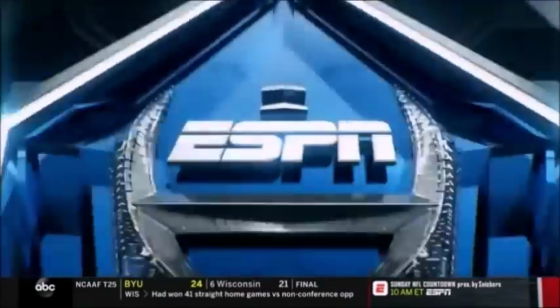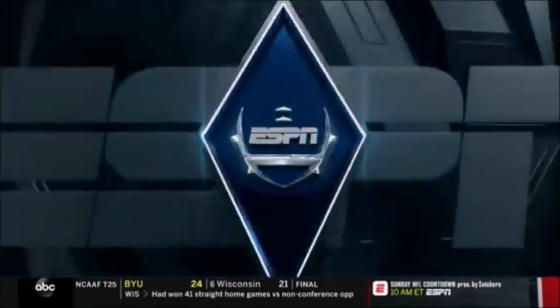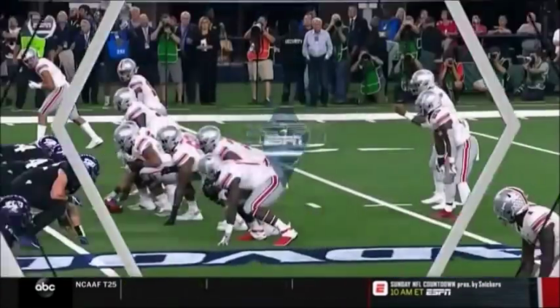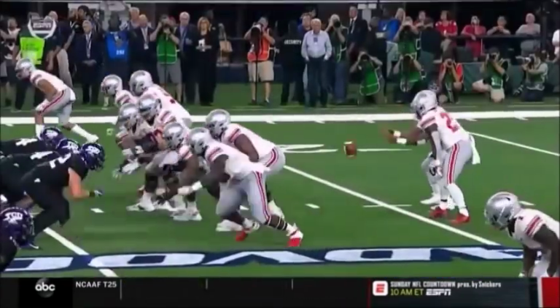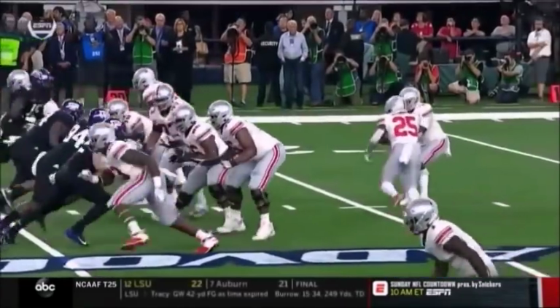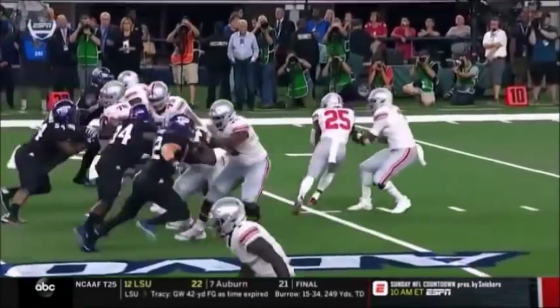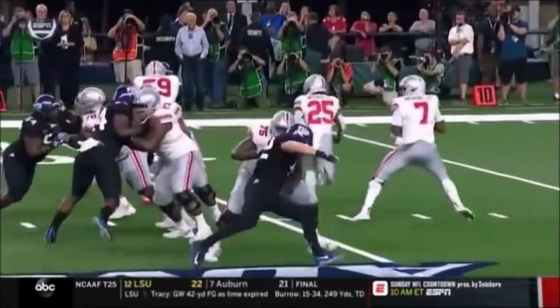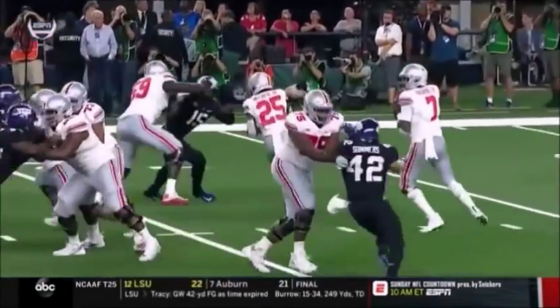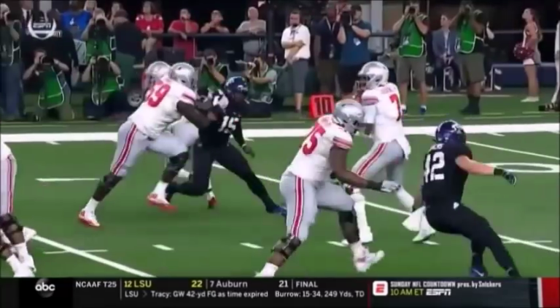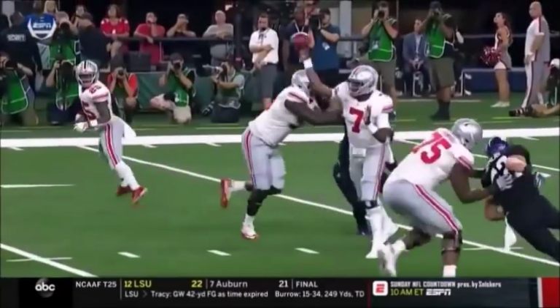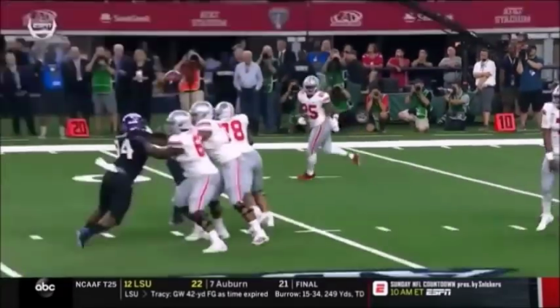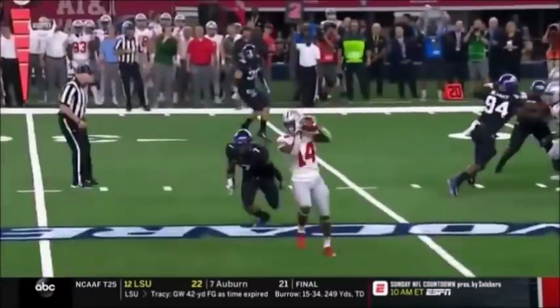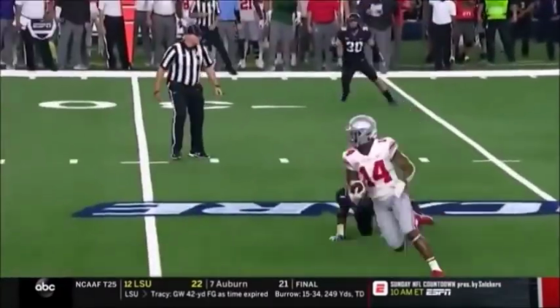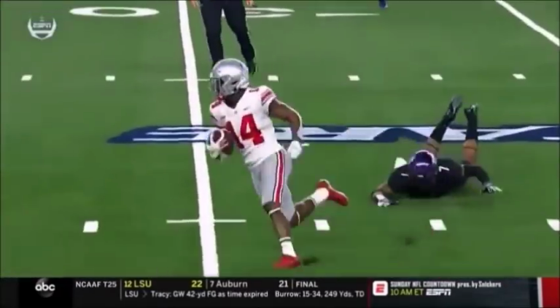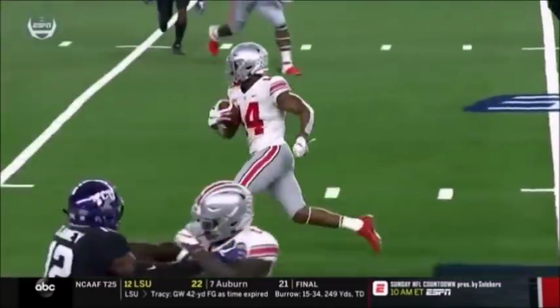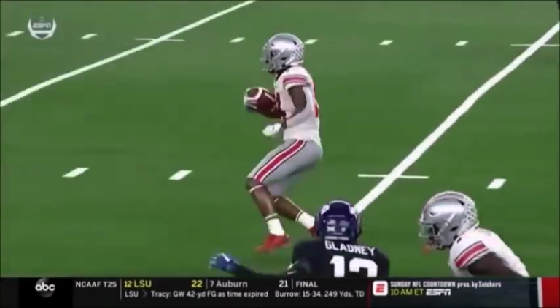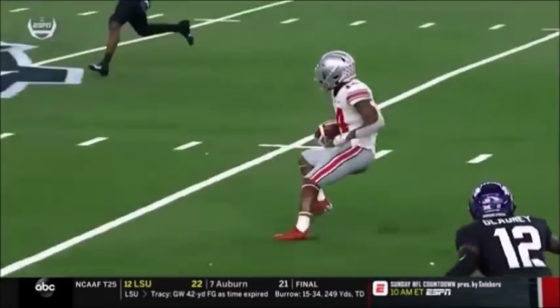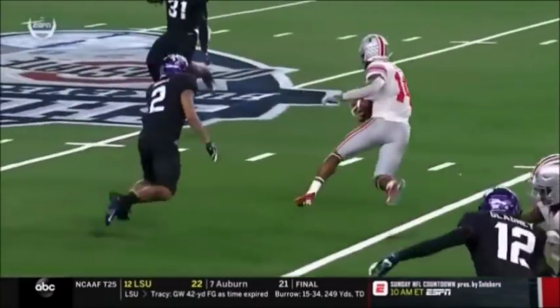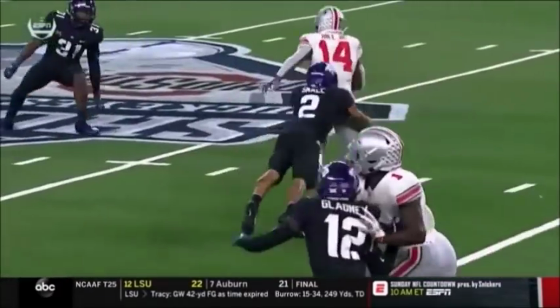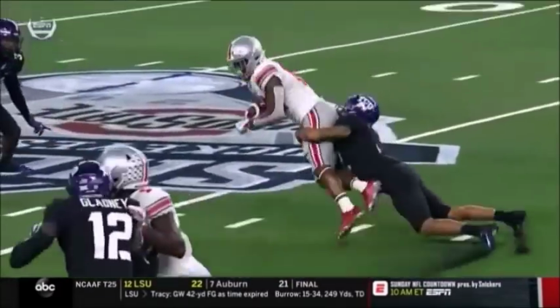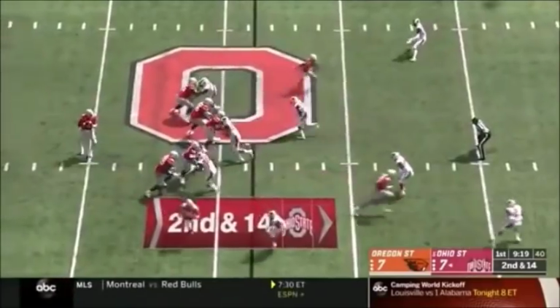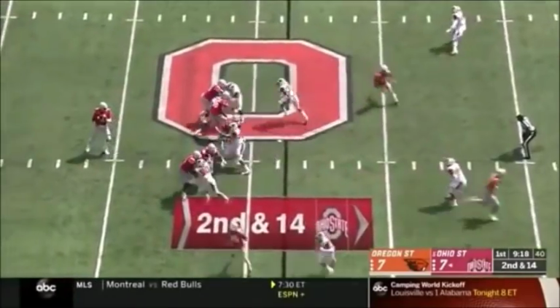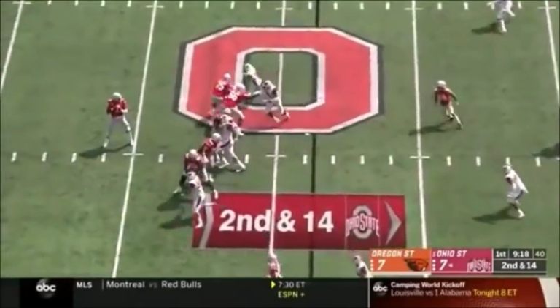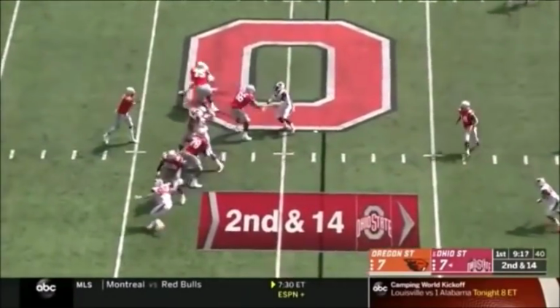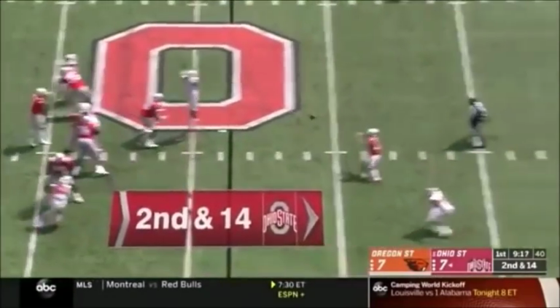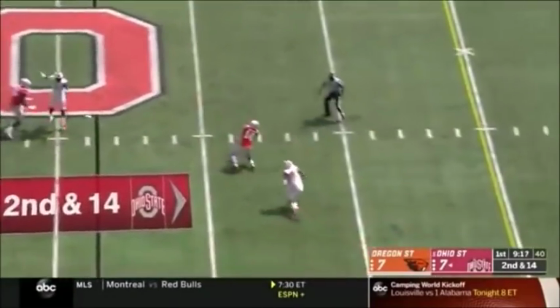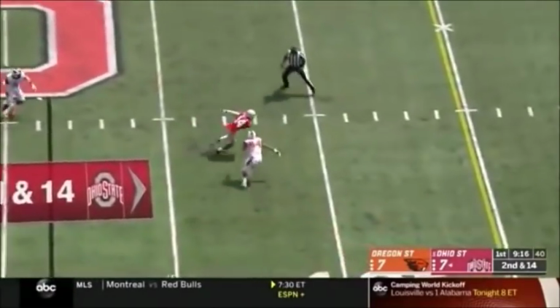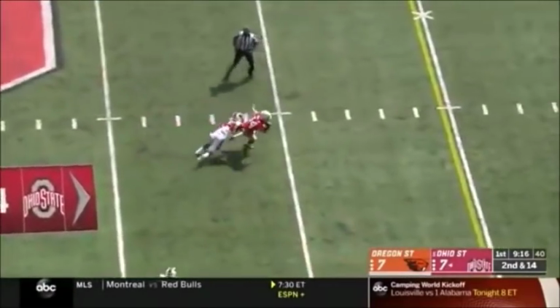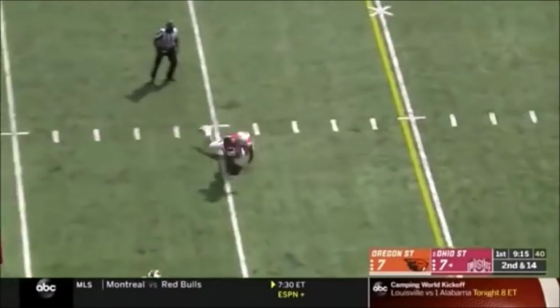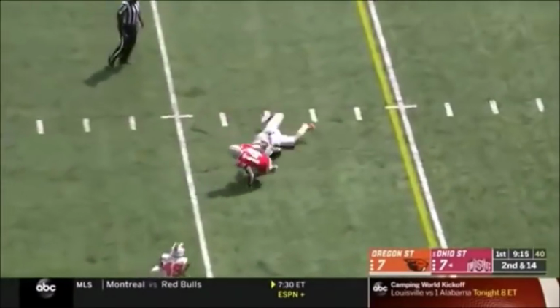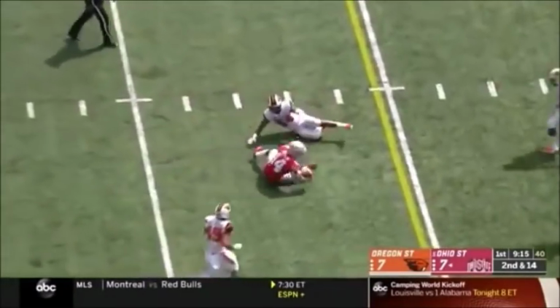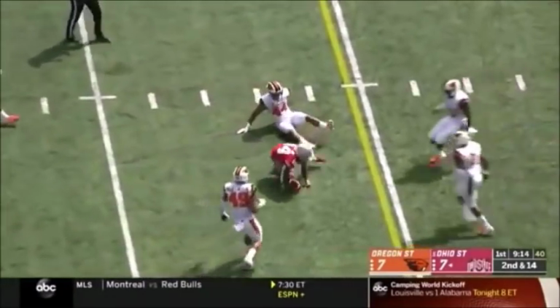They're protecting him and giving him time. It's a crossing route, kind of a scissors route underneath. Here's Haskins. That's a nice catch by K.J. Hill.